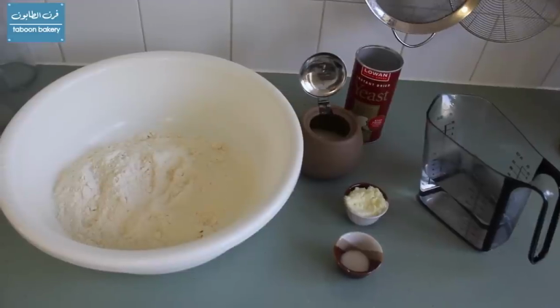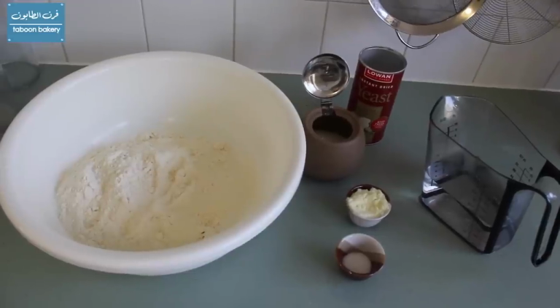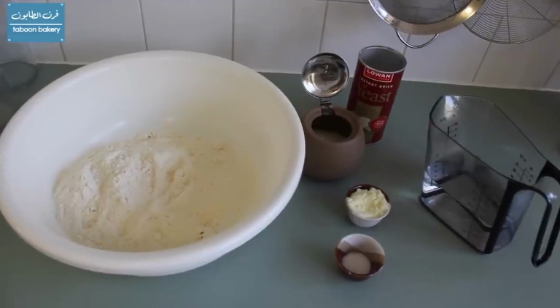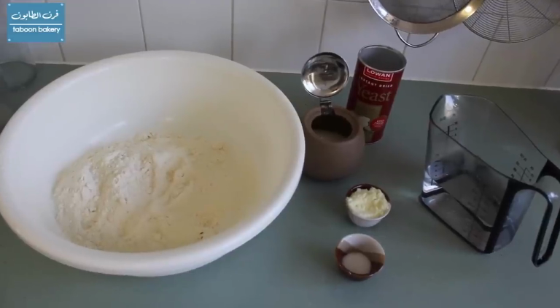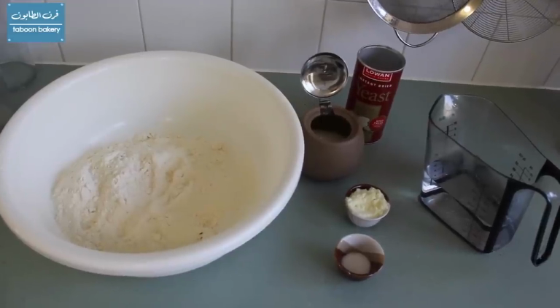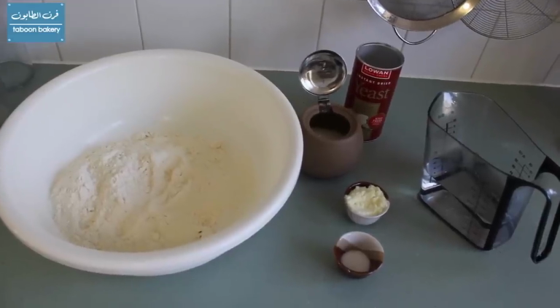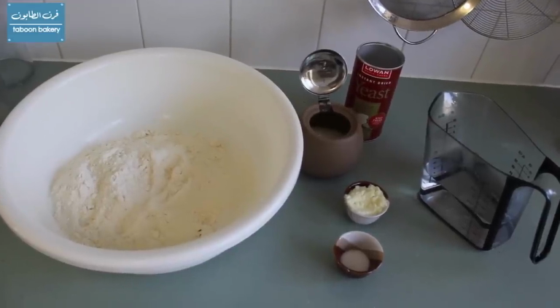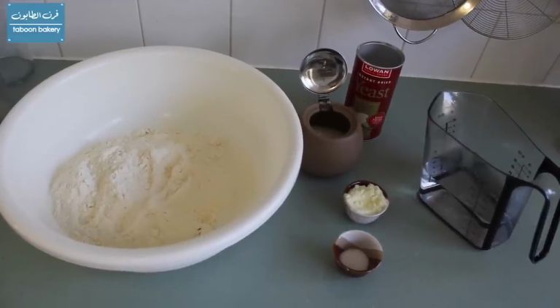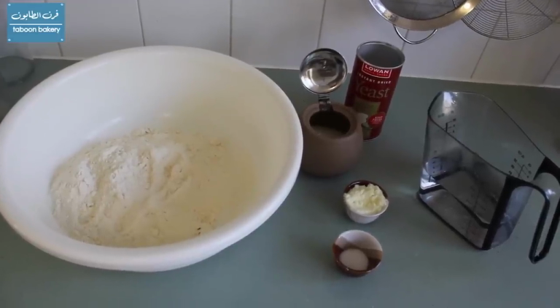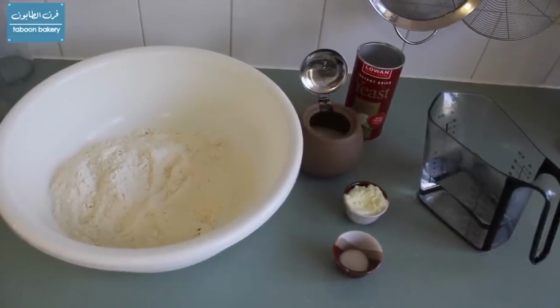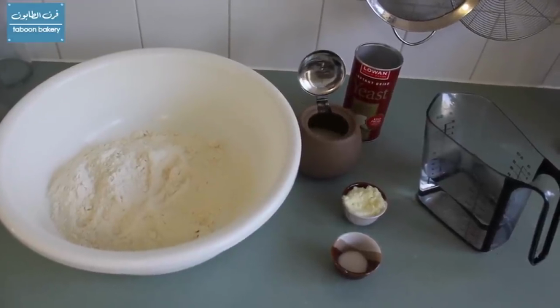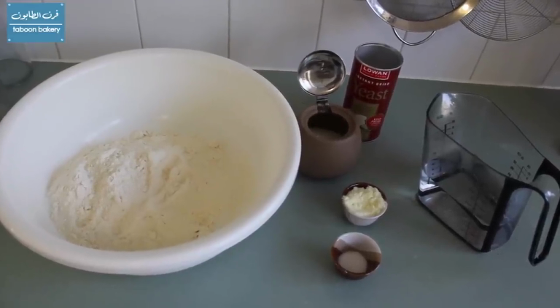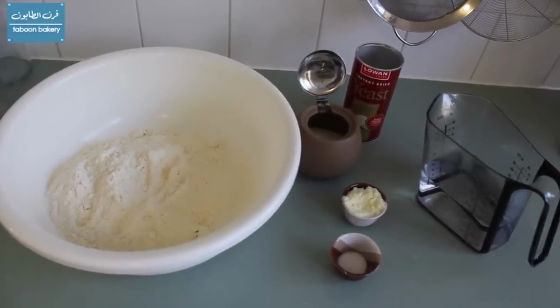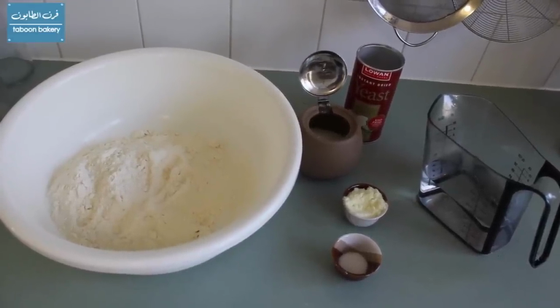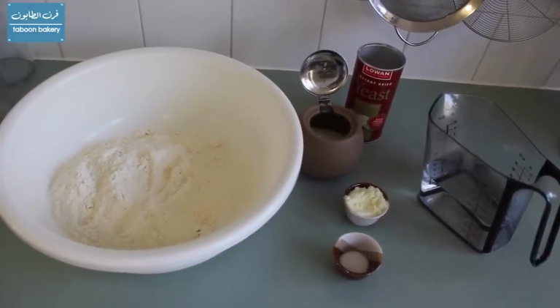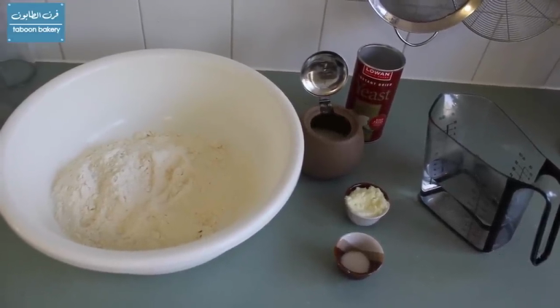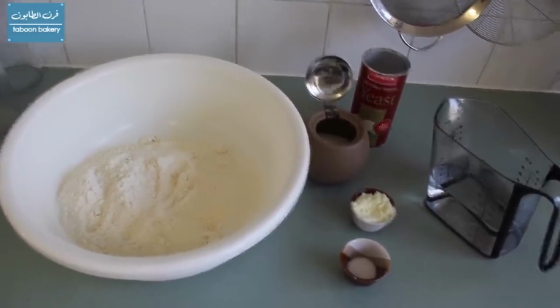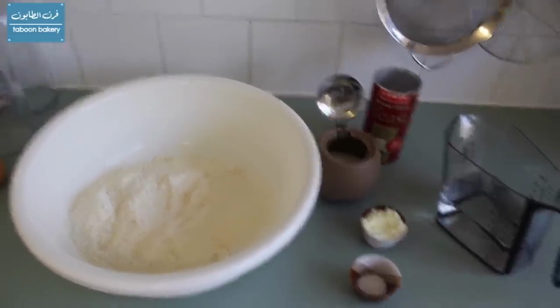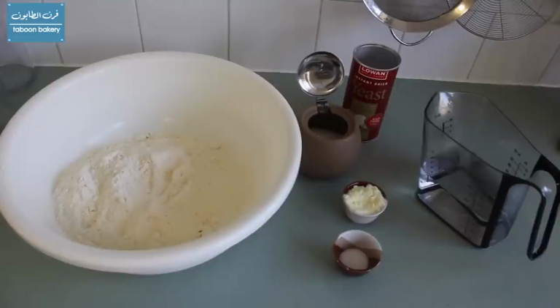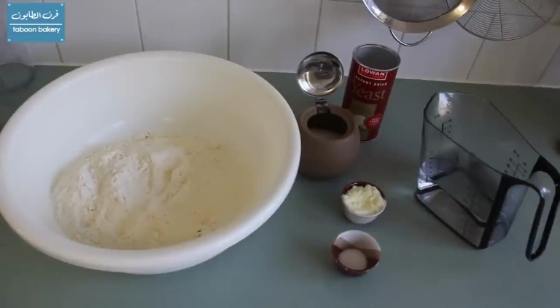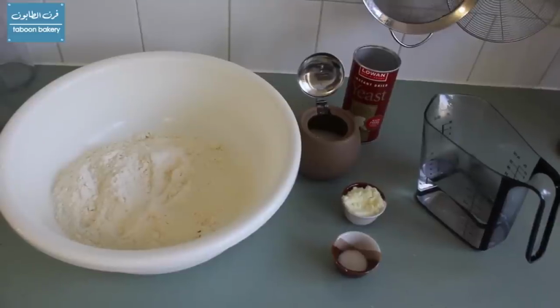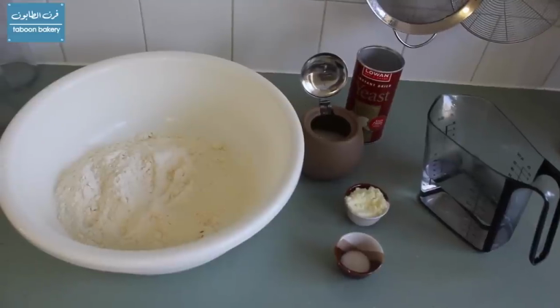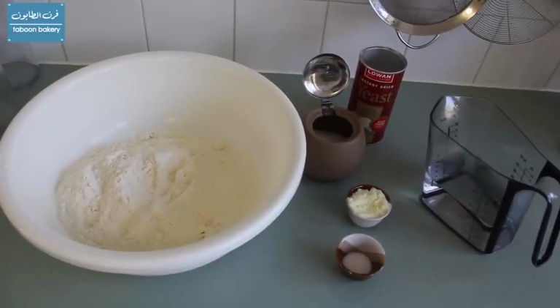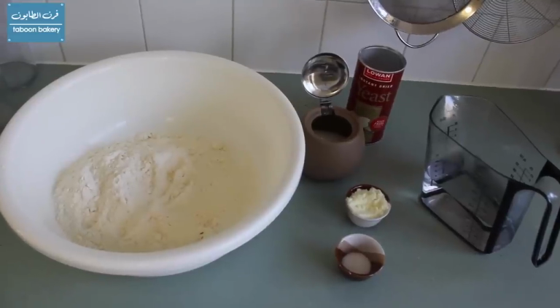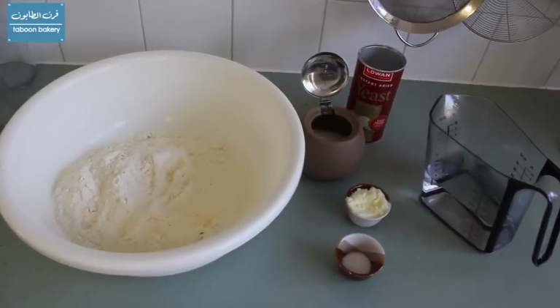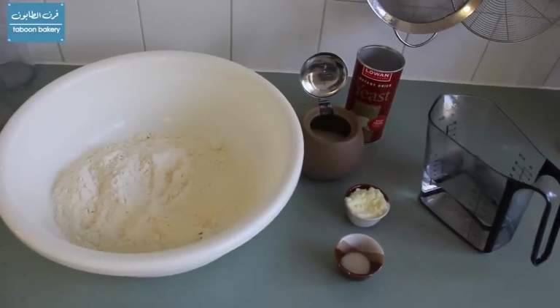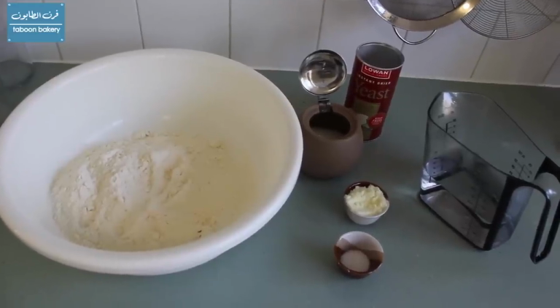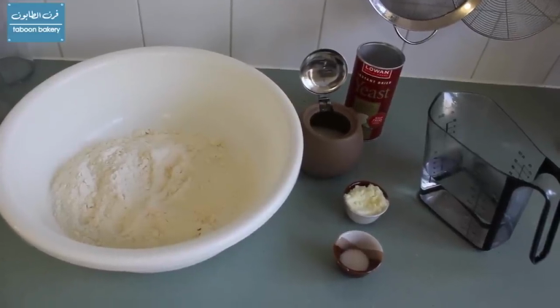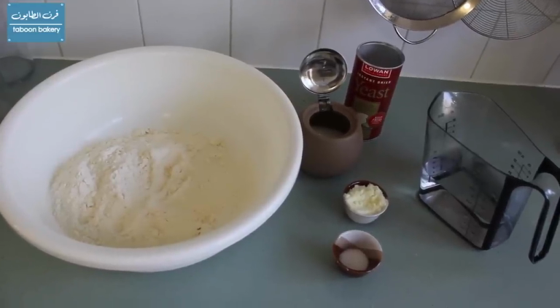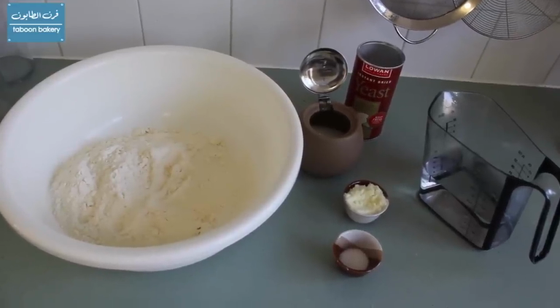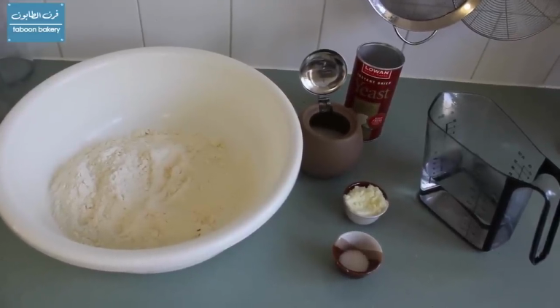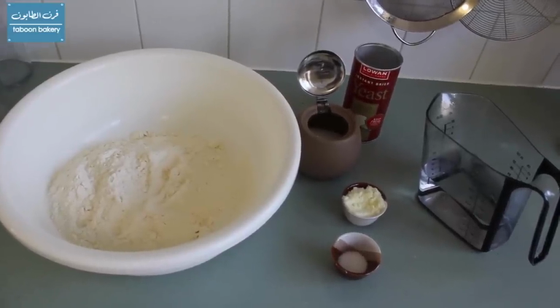You will need 500 grams of white flour, 400 ml of lukewarm water, yeast, sugar, salt, and powdered milk.